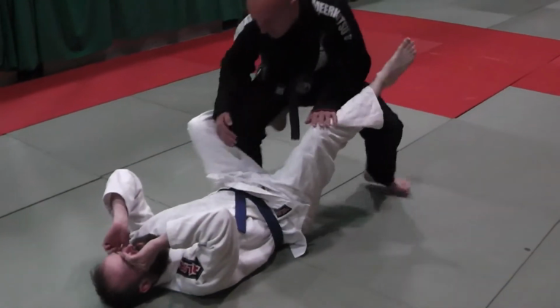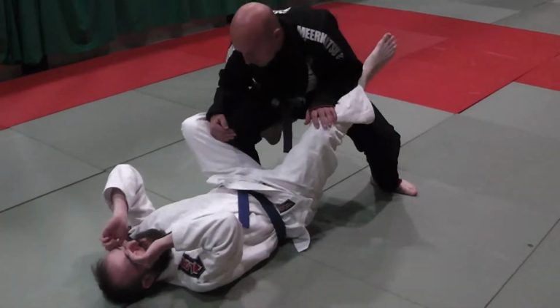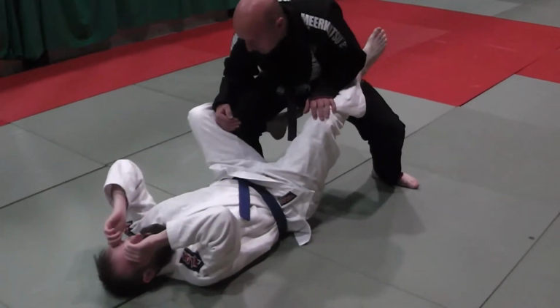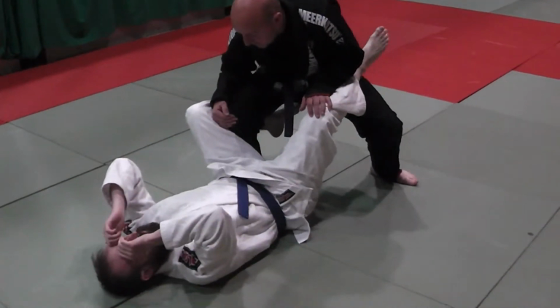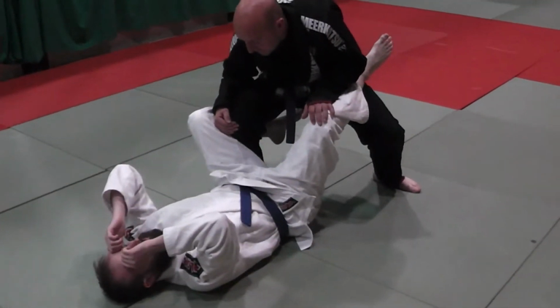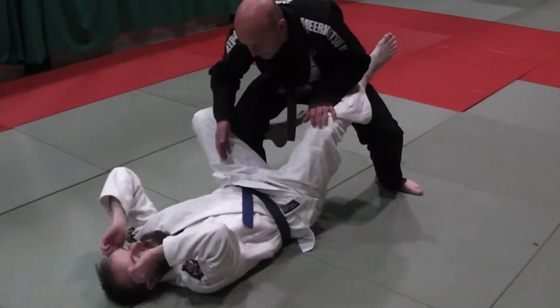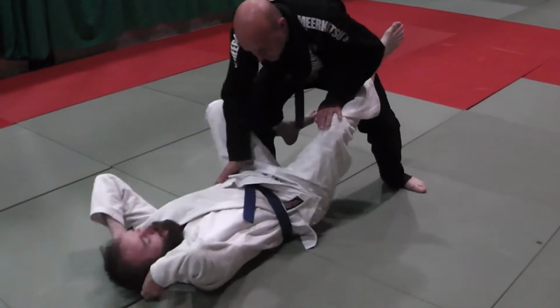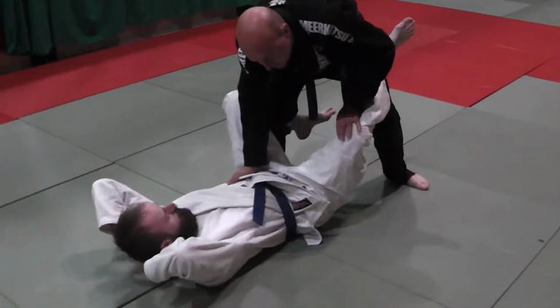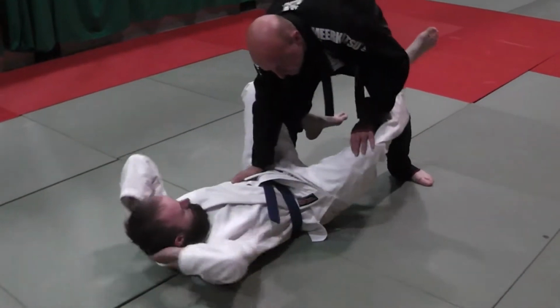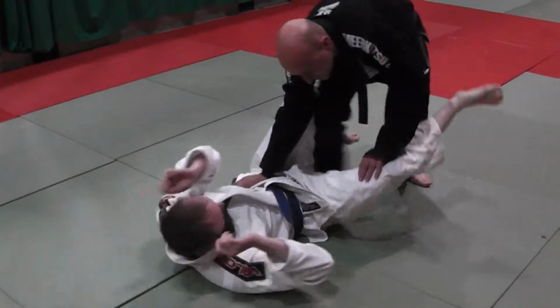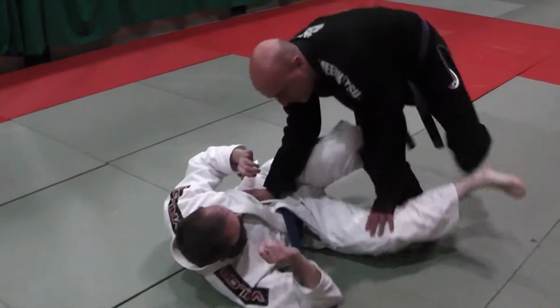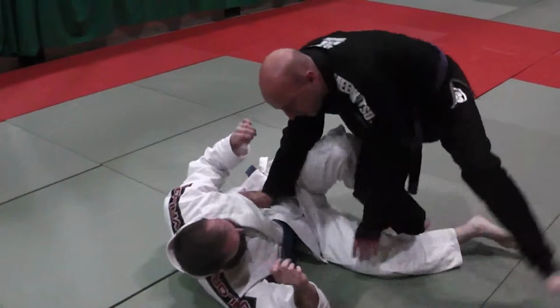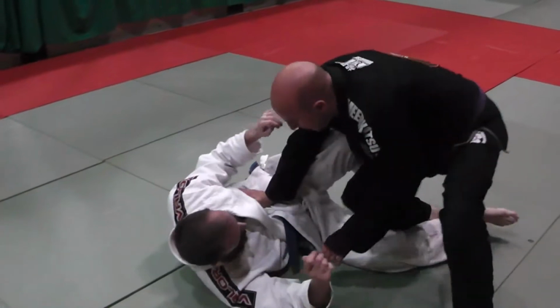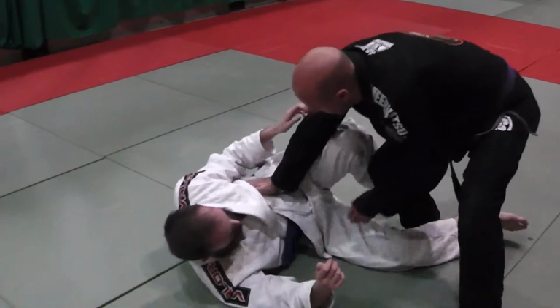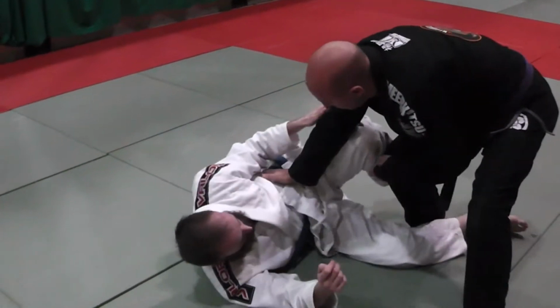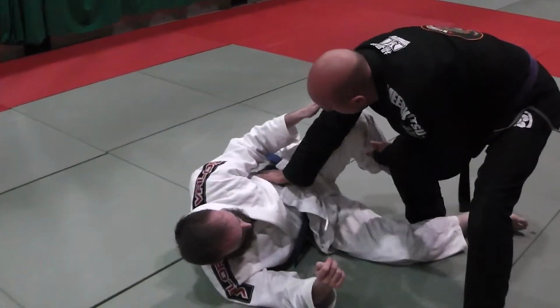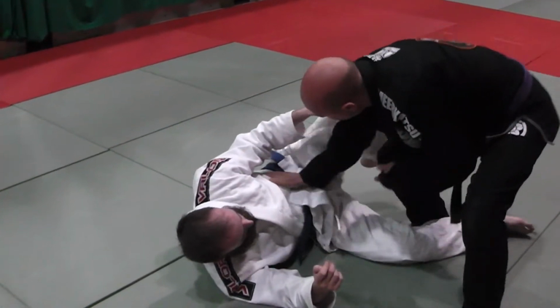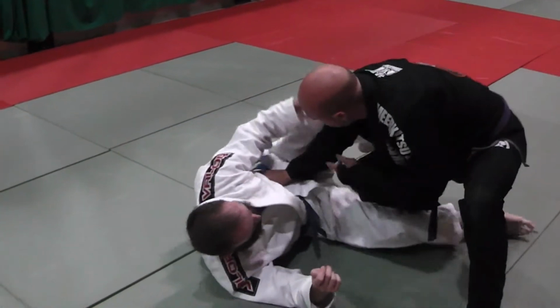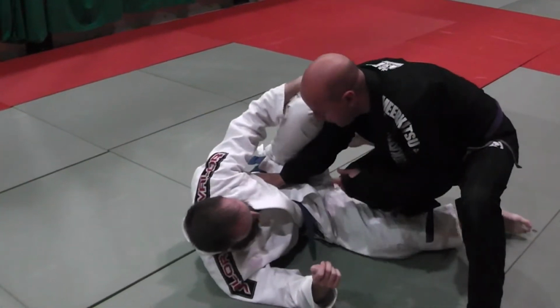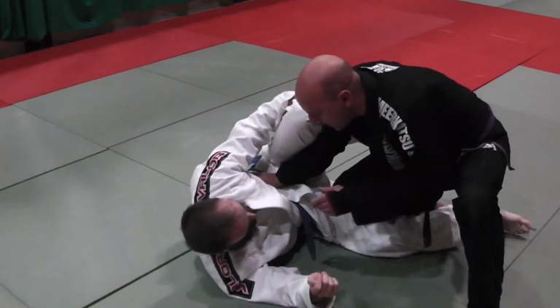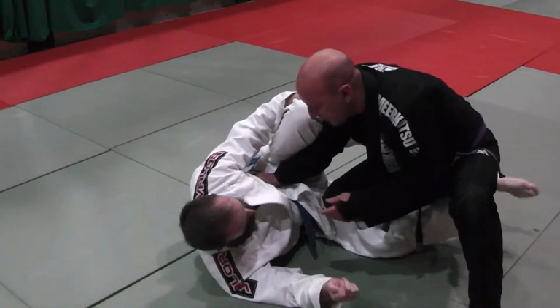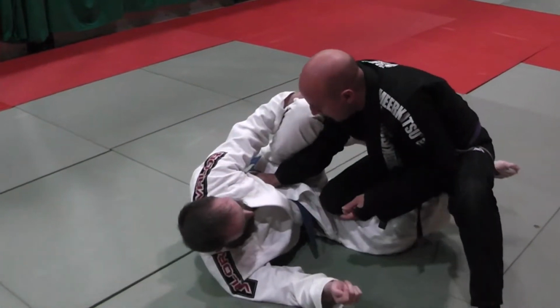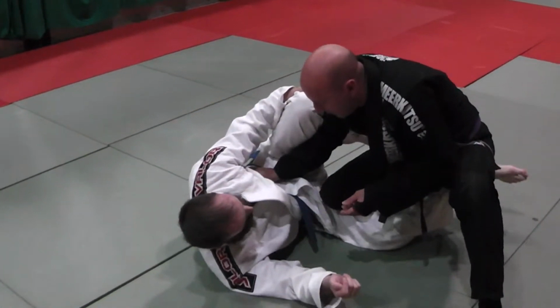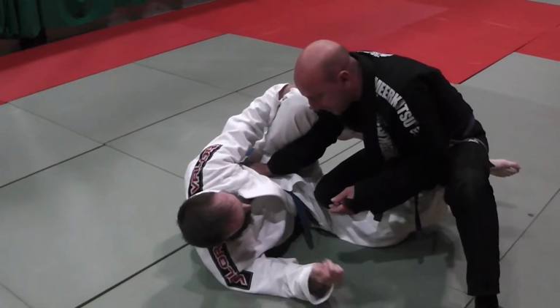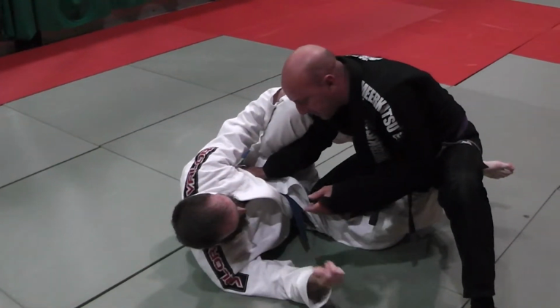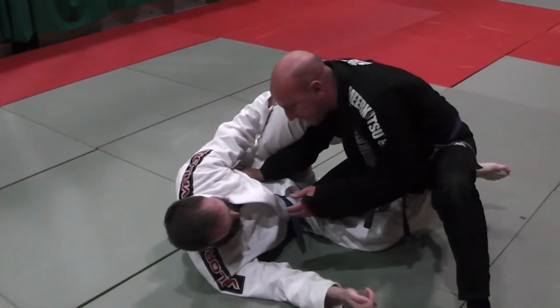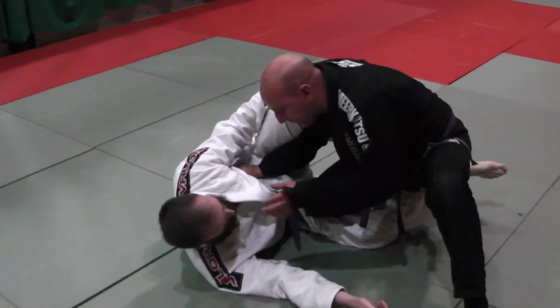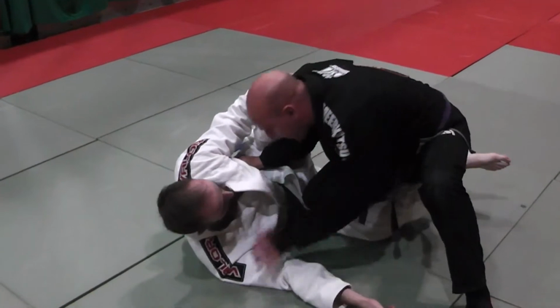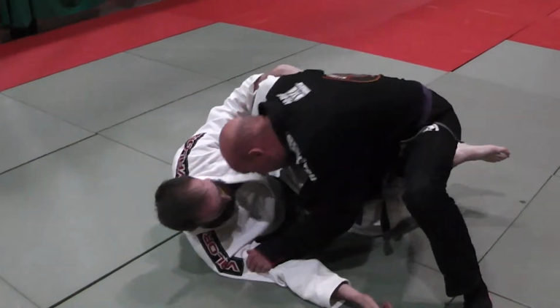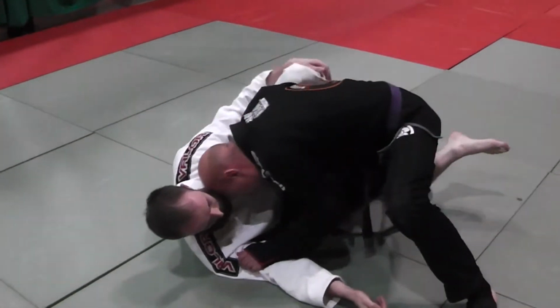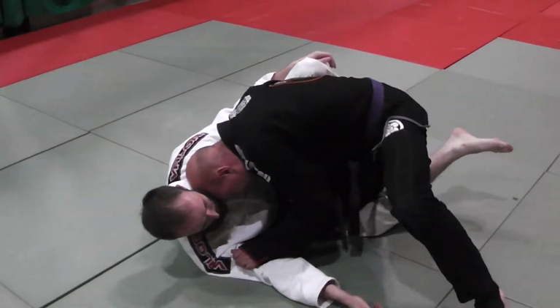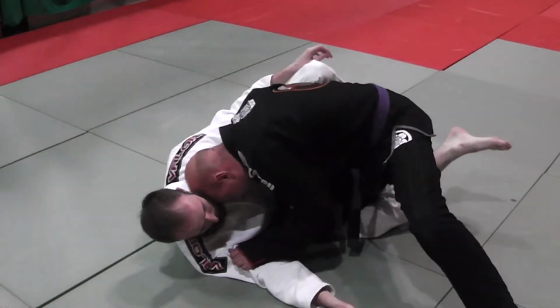I got into my safety position, cut cross paths. The detail of keeping my elbow inside — when we taught this last time, I was making pressure.